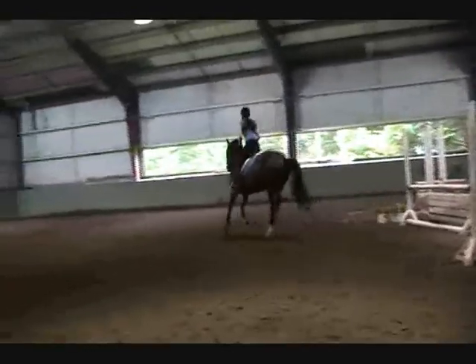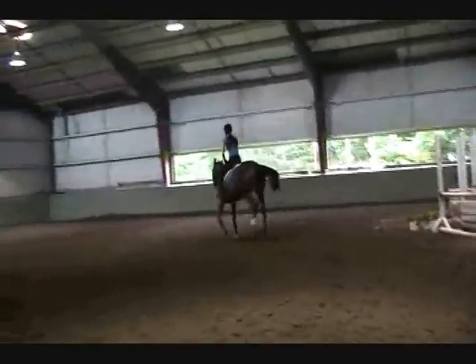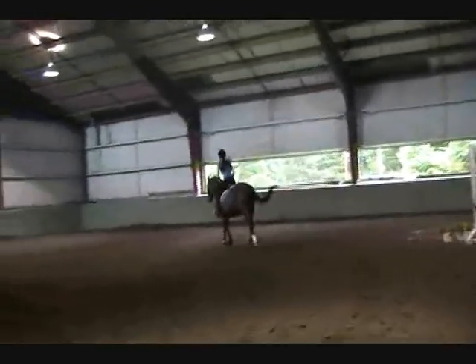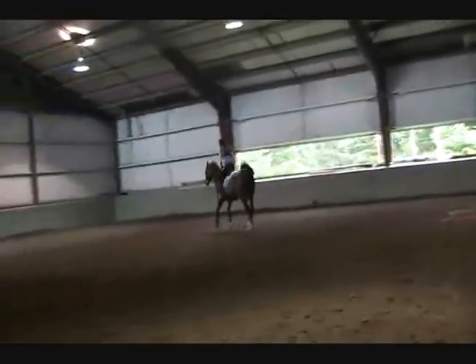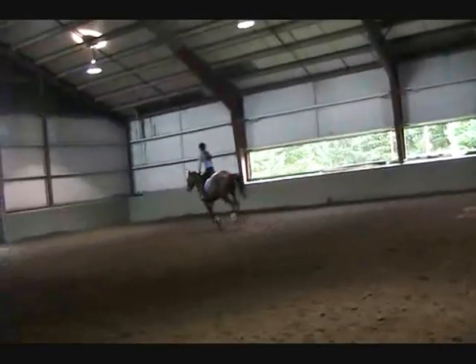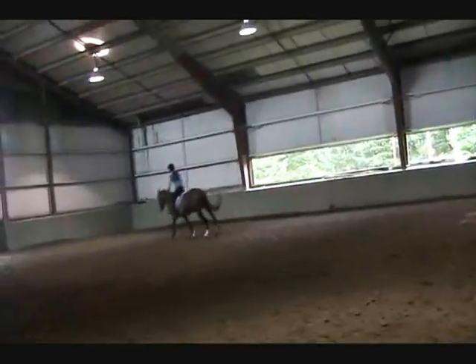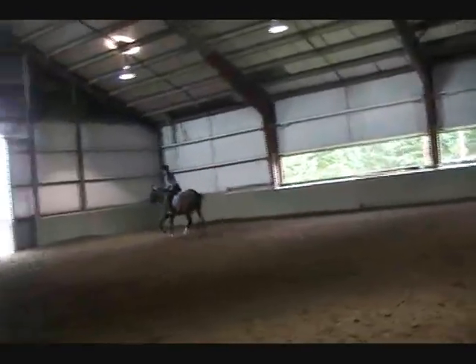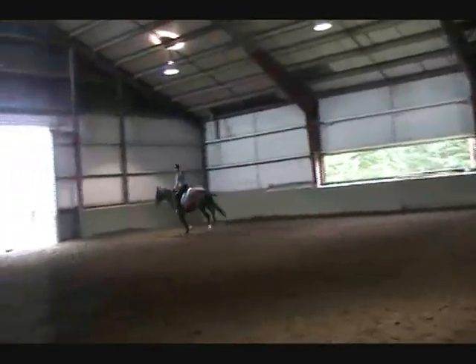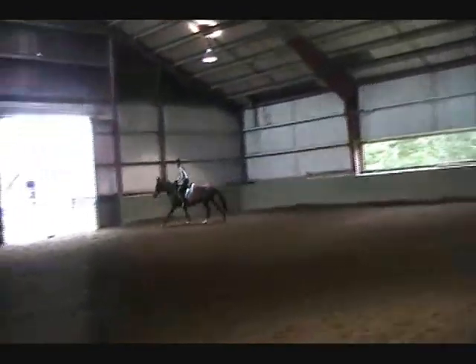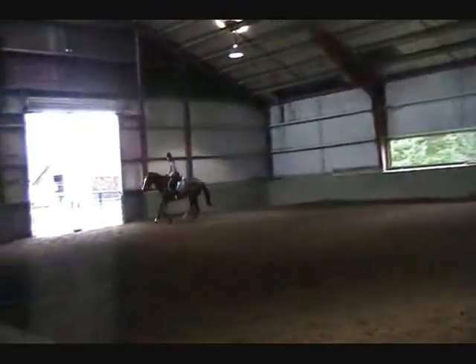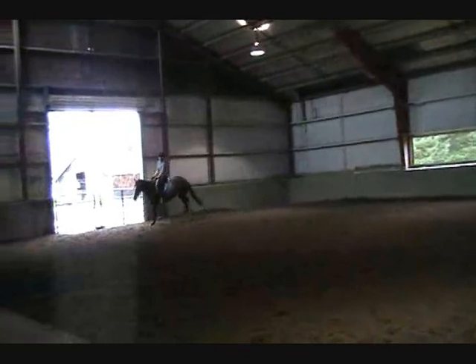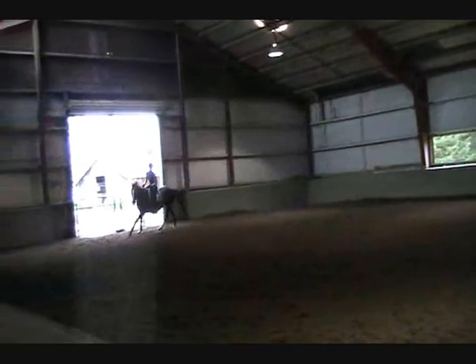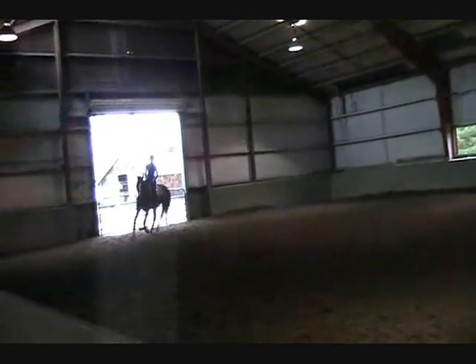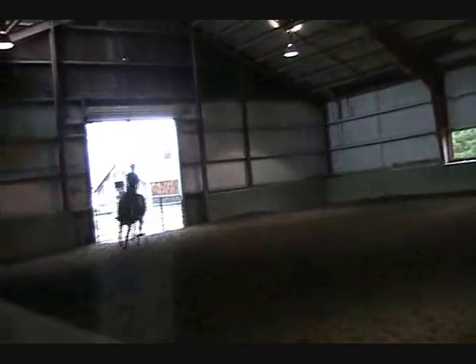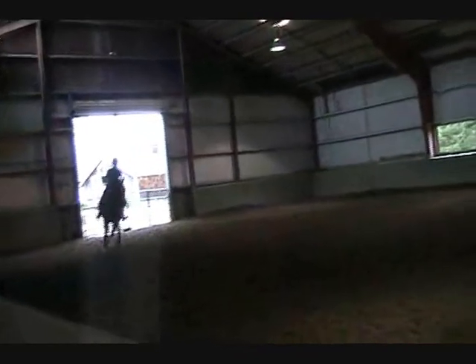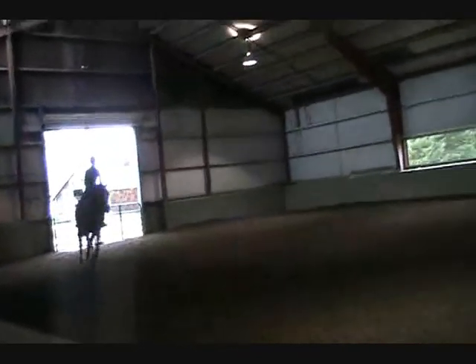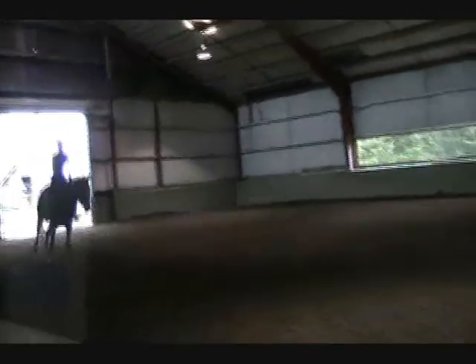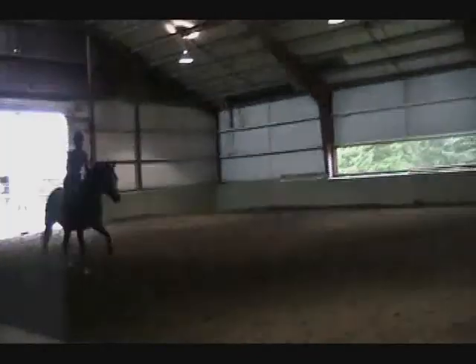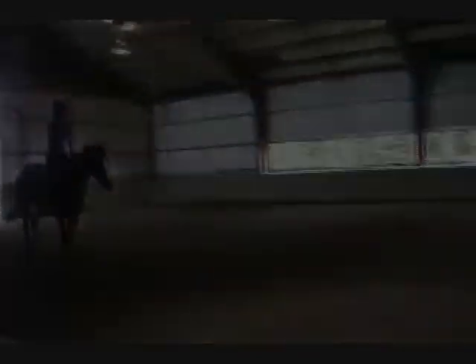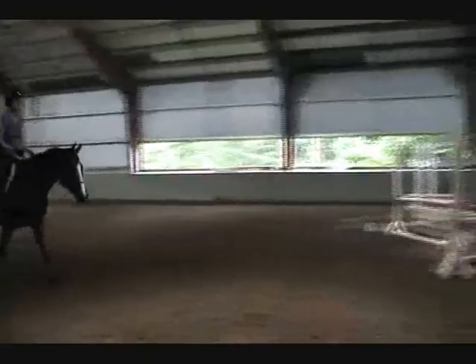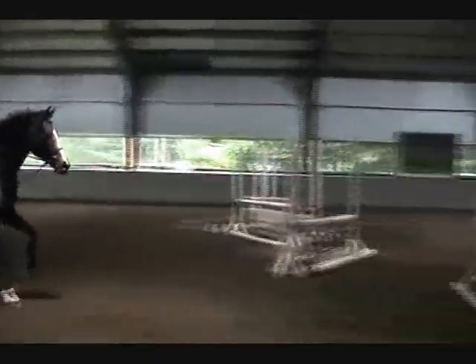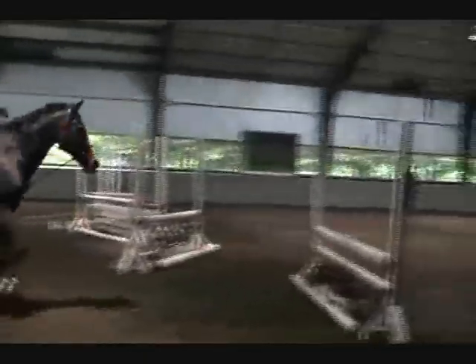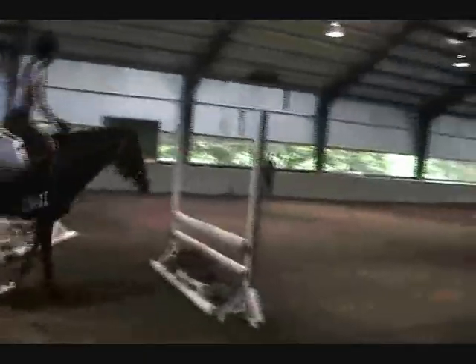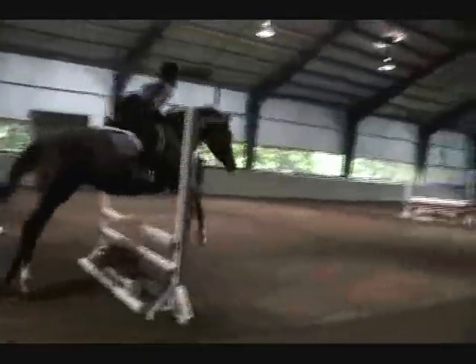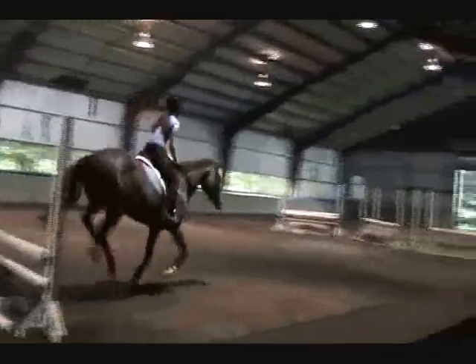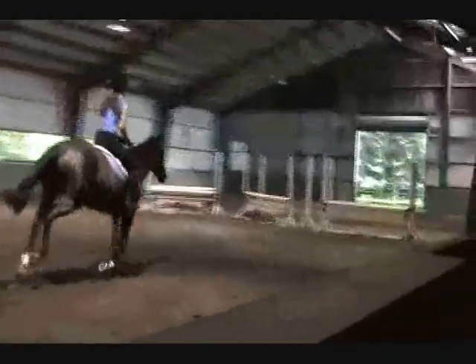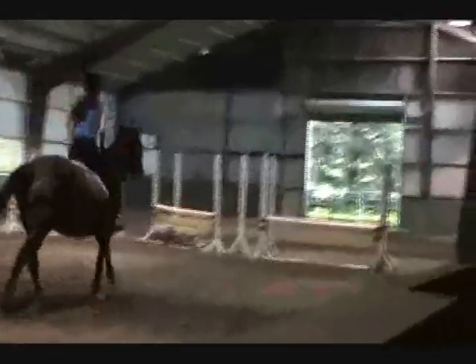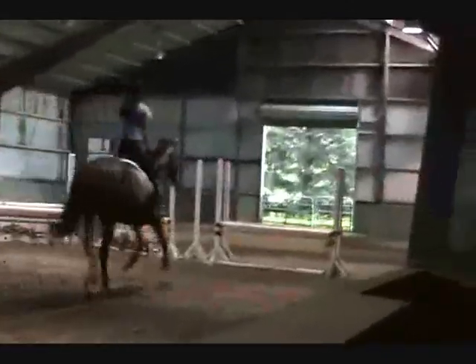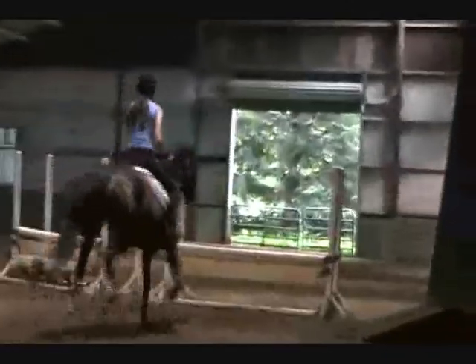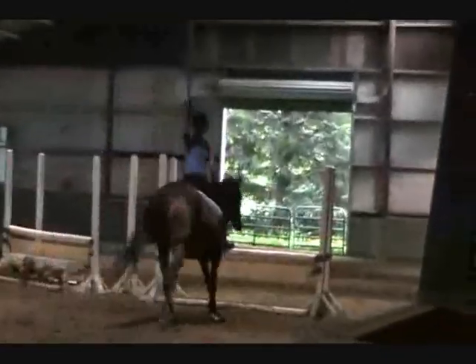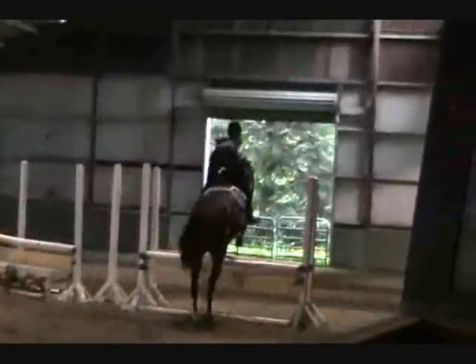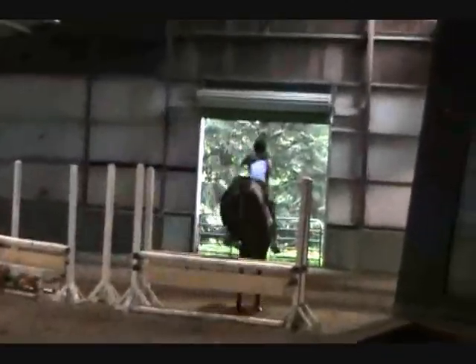Deeper in this corner. Start to look. Fly the outside leg ready. Good. A little press. Really nice.